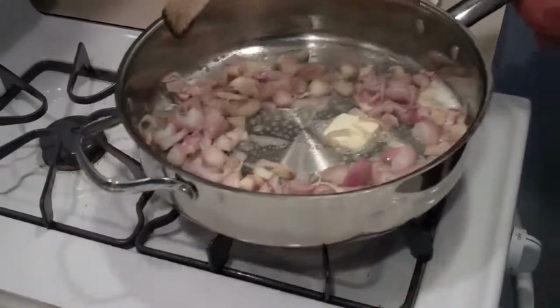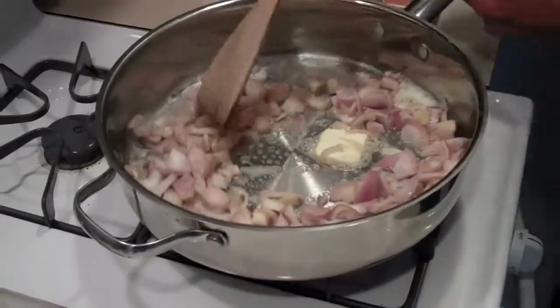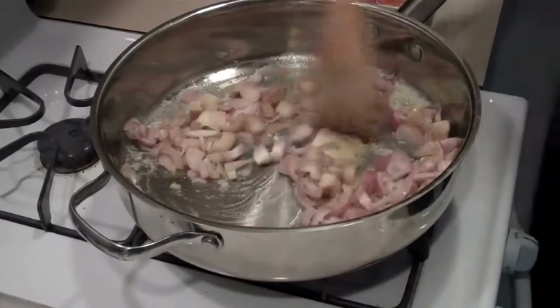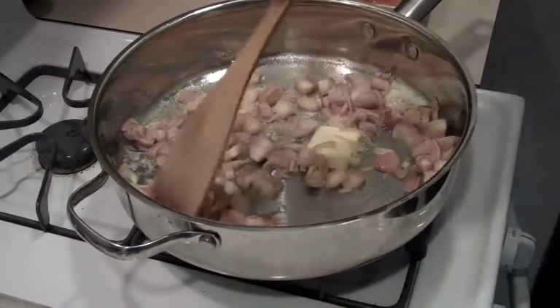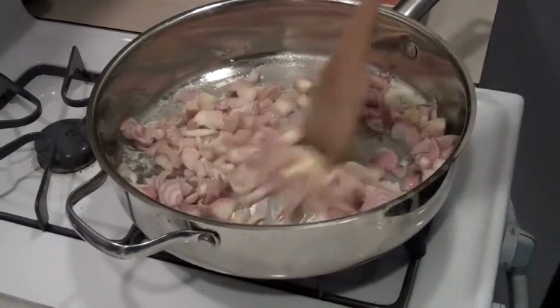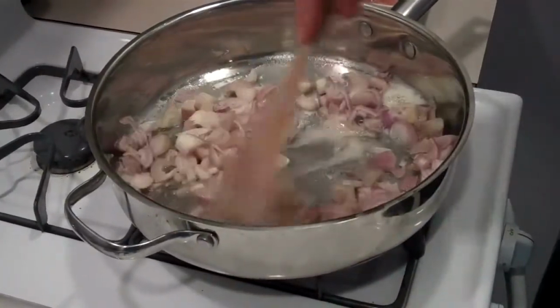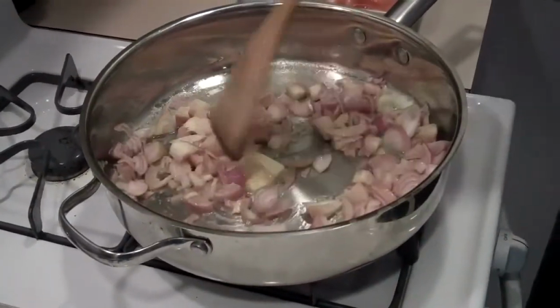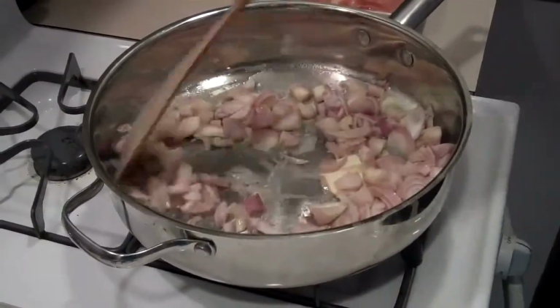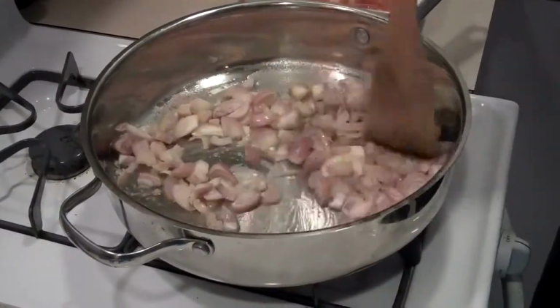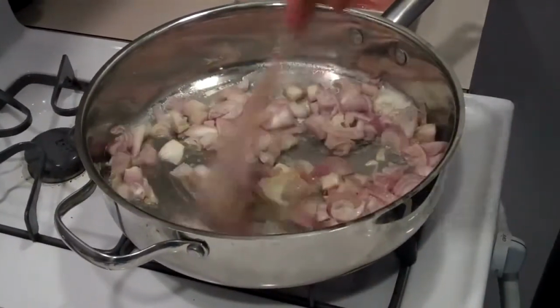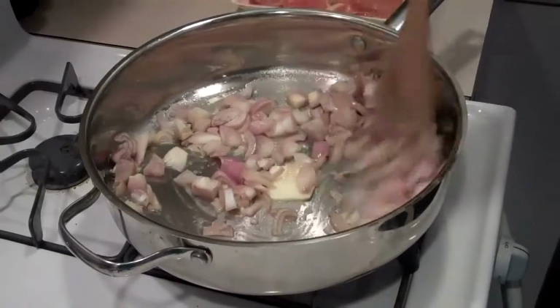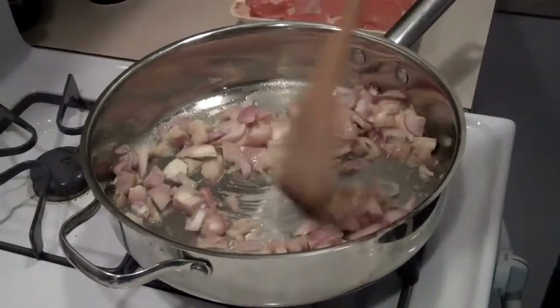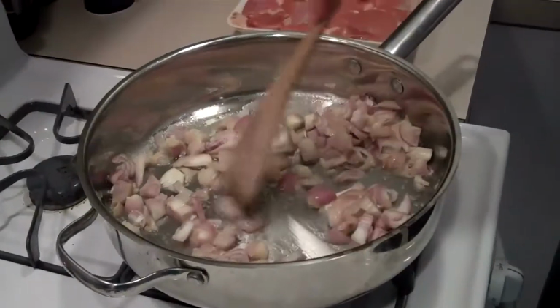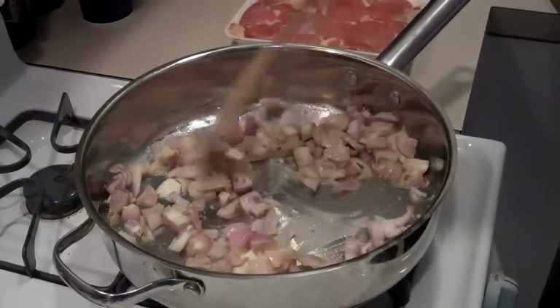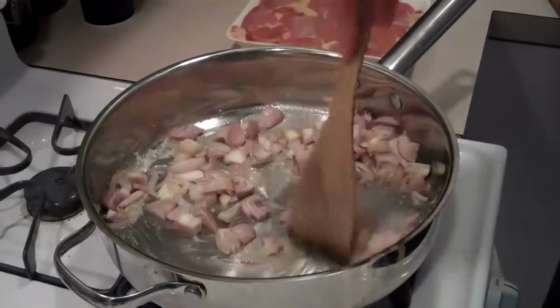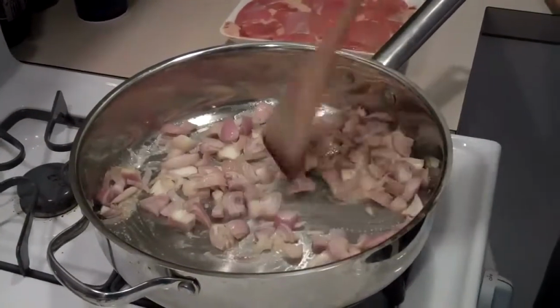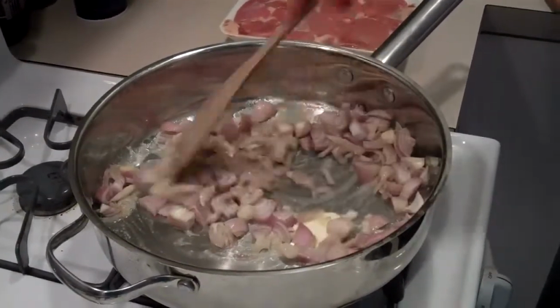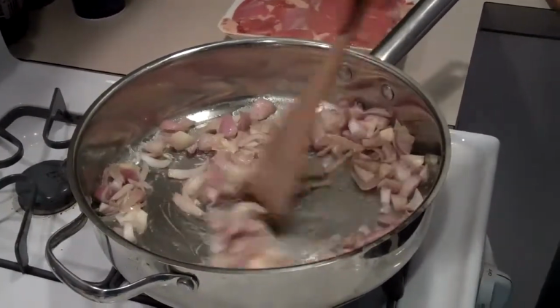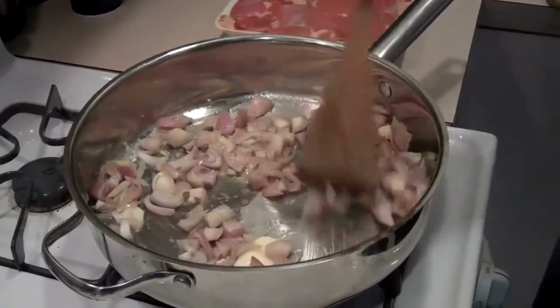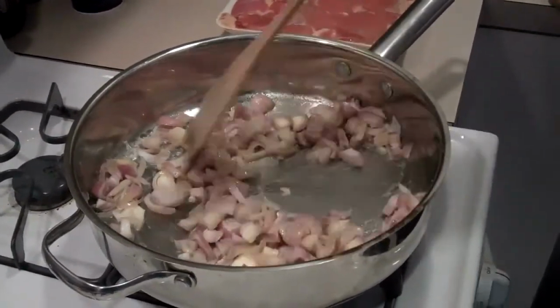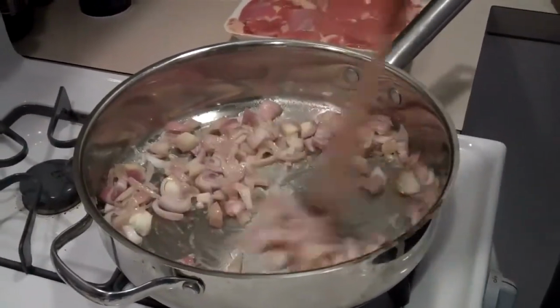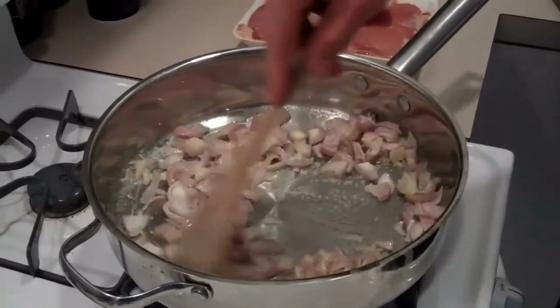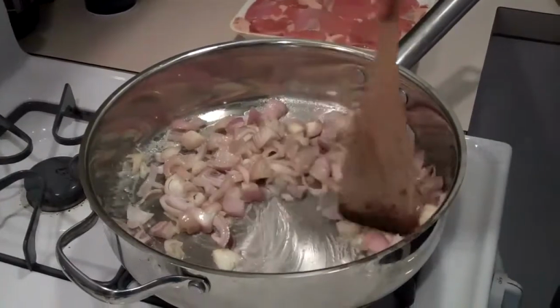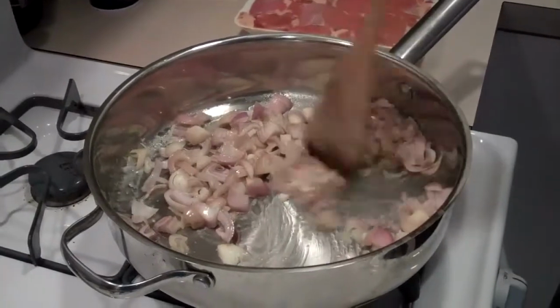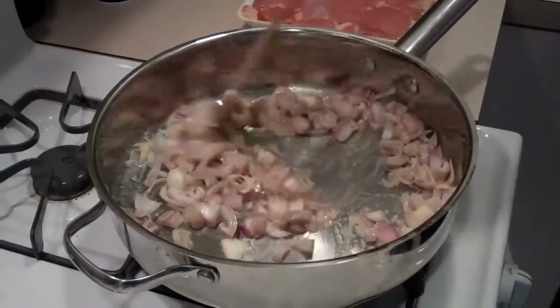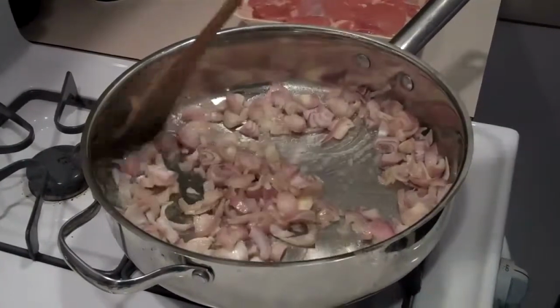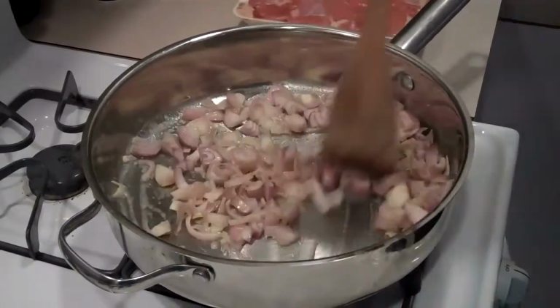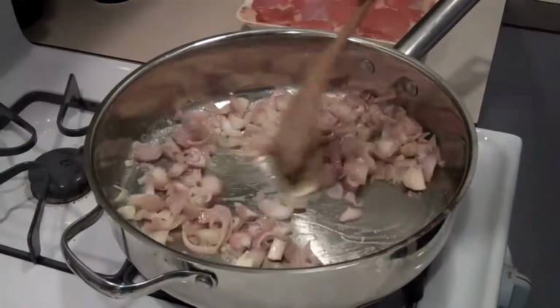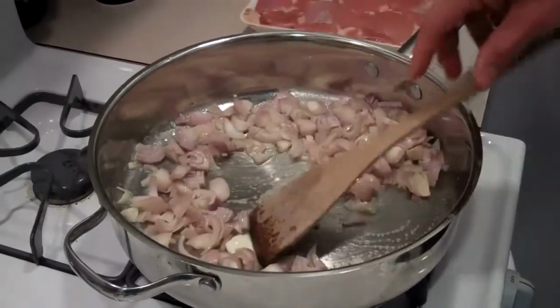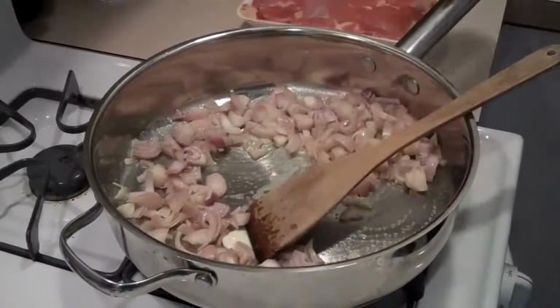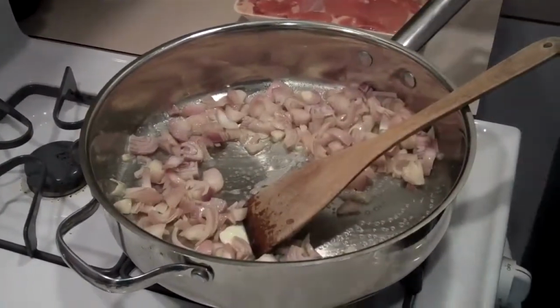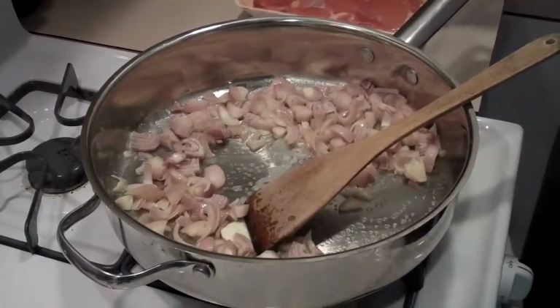I've got this over a medium heat — not too hot but not too low either. I want it to happen, and as soon as everything's going in here, I'm going to put in the chicken.